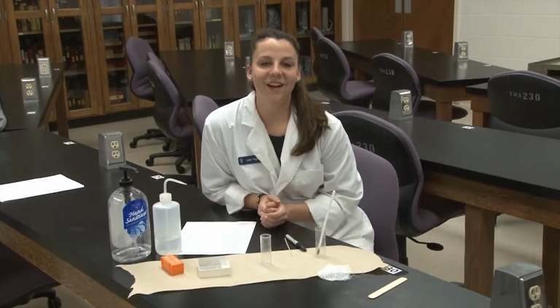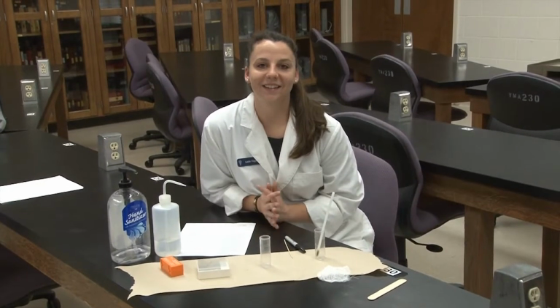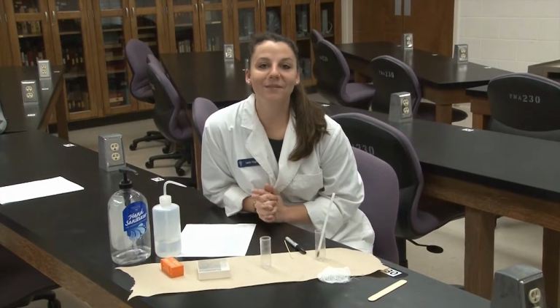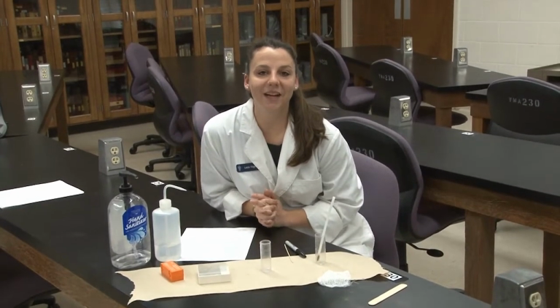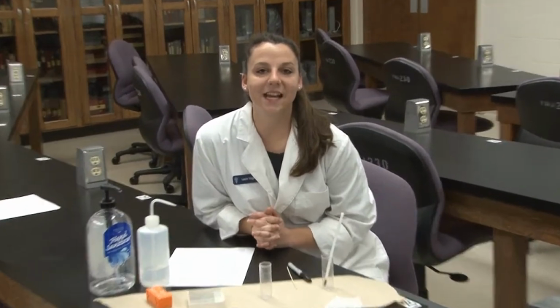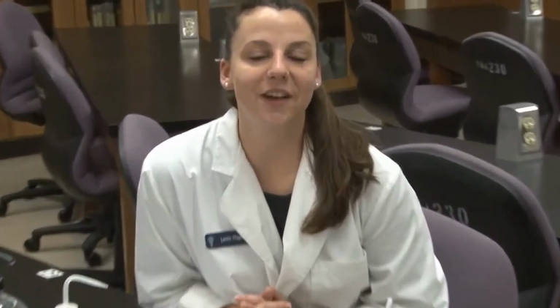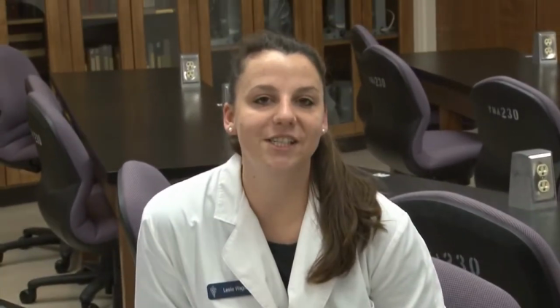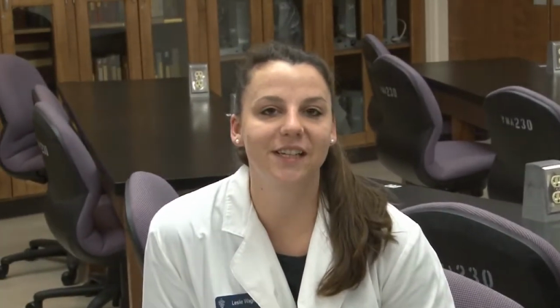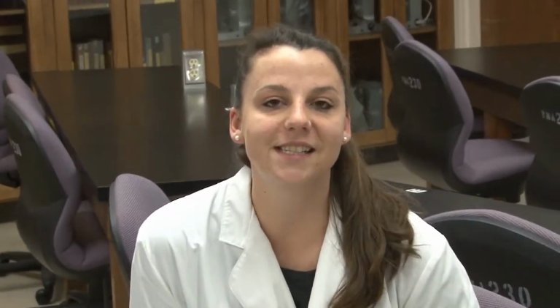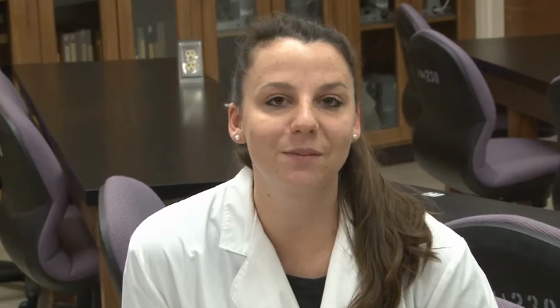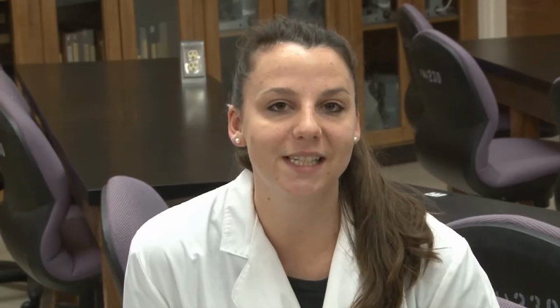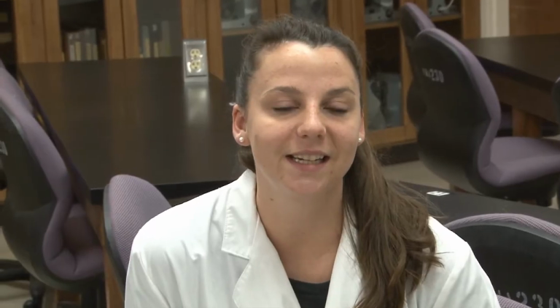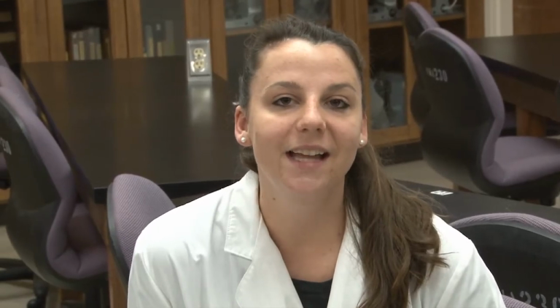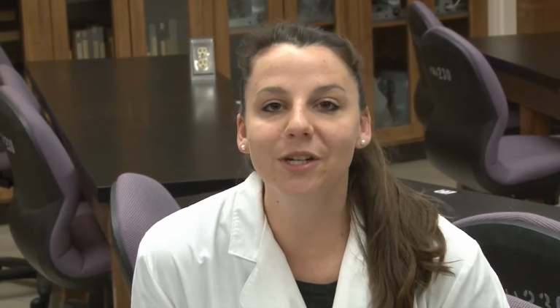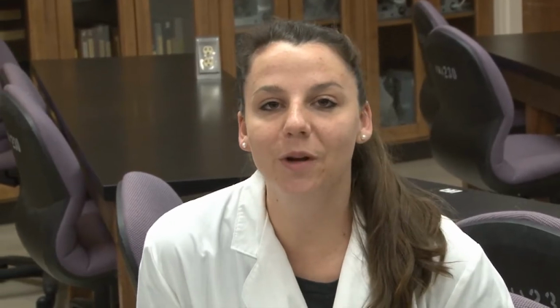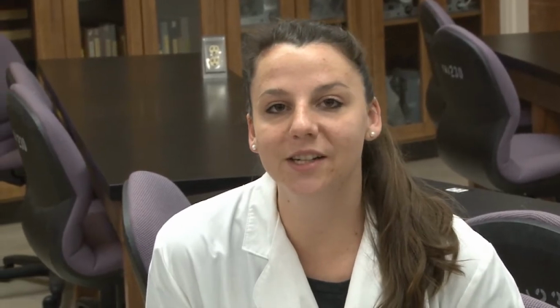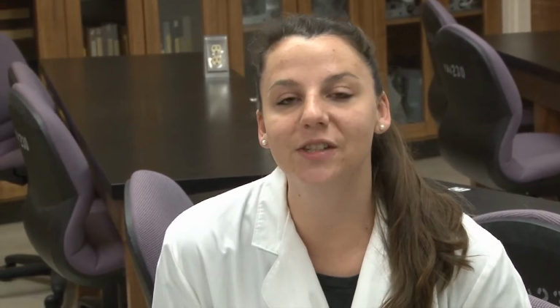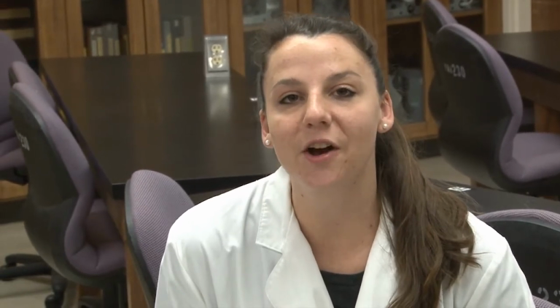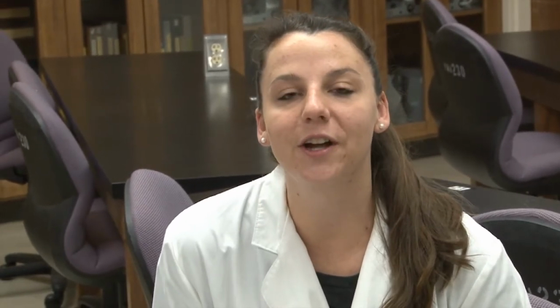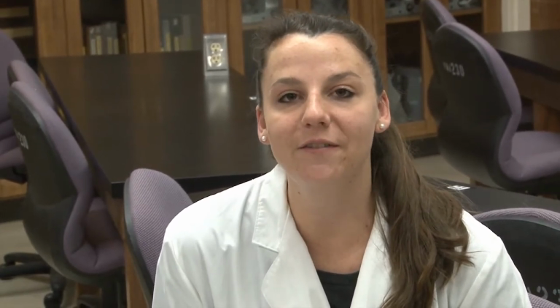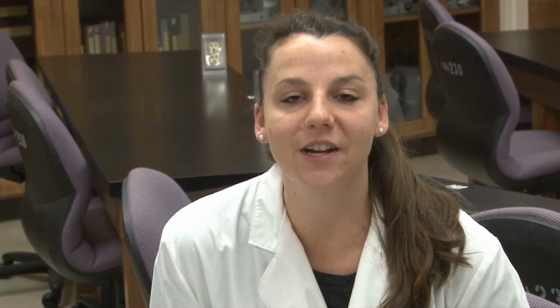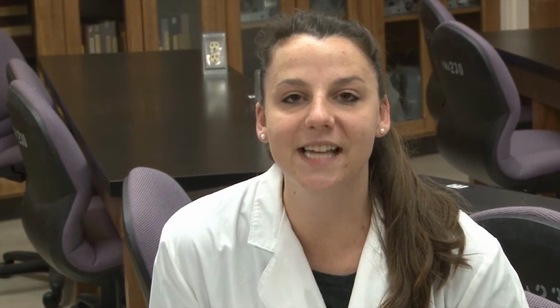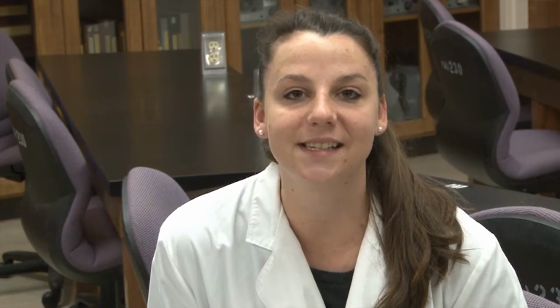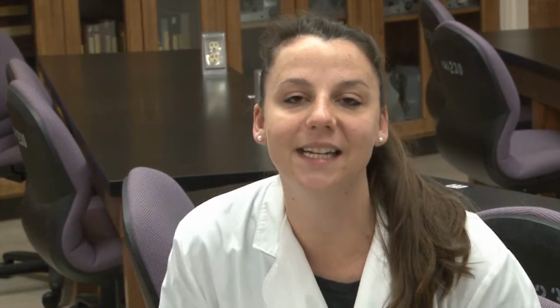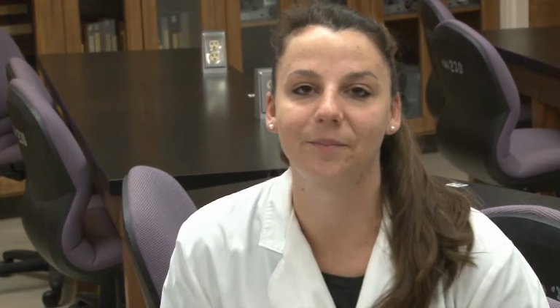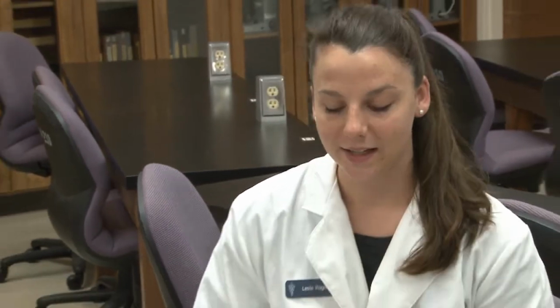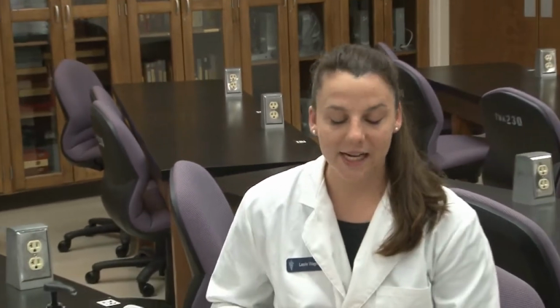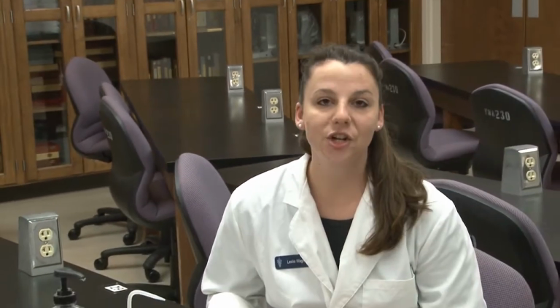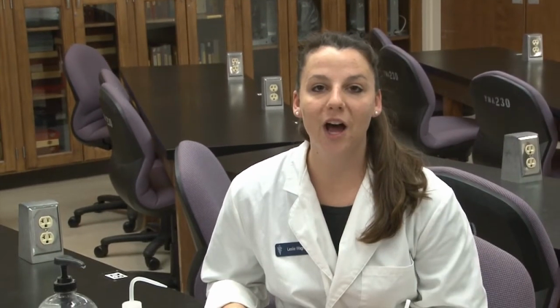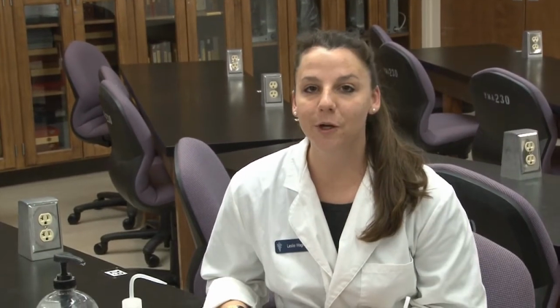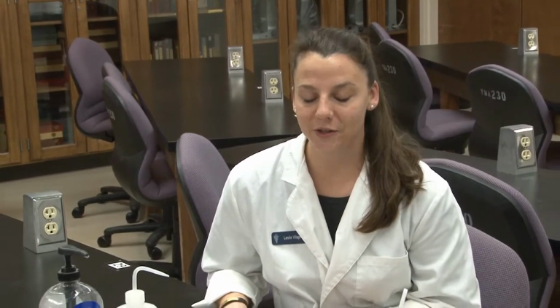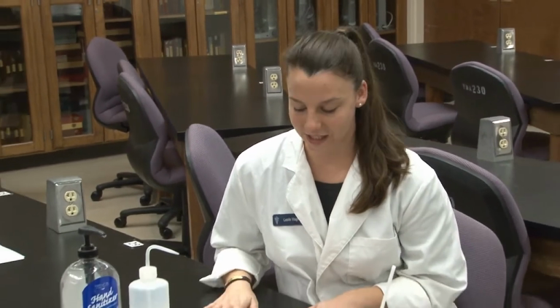Howdy, I'm Leslie Wagner, second year veterinary student here at Texas A&M University, and today I'm going to show you one of the skills you need to know for your FFA veterinary science CDE. Today I'm going to show you how to perform a fecal flotation.